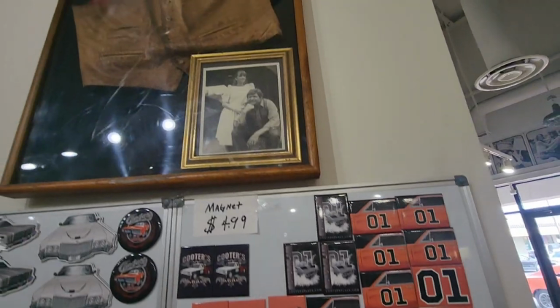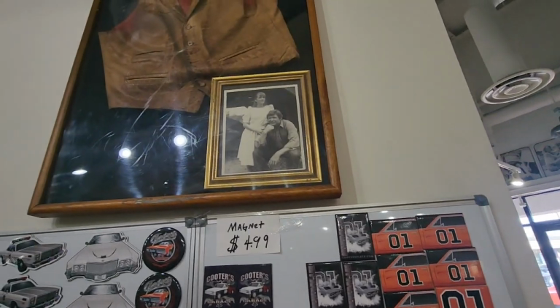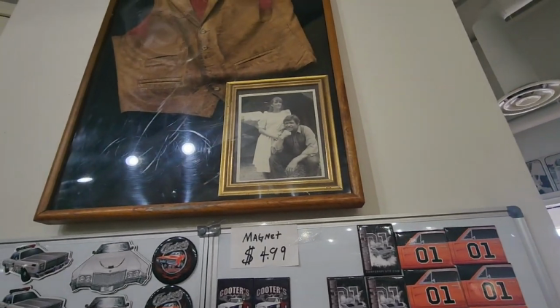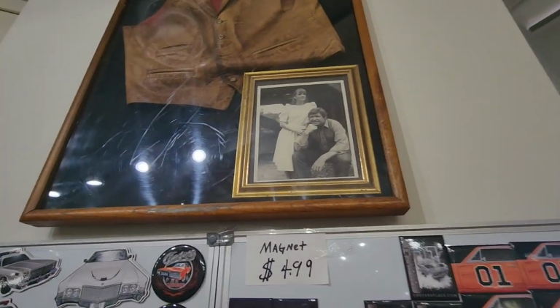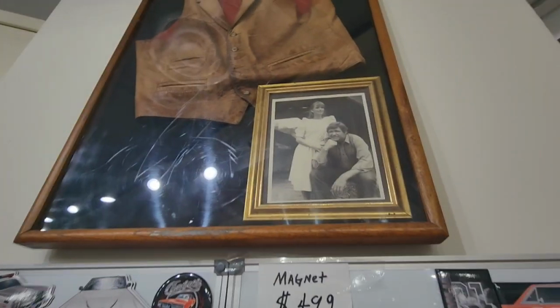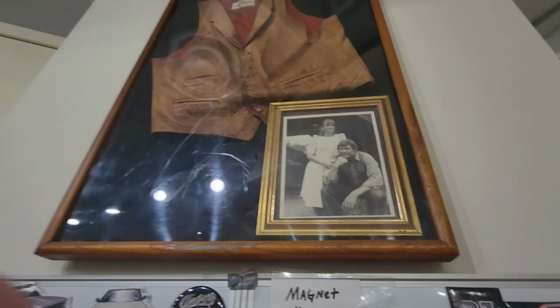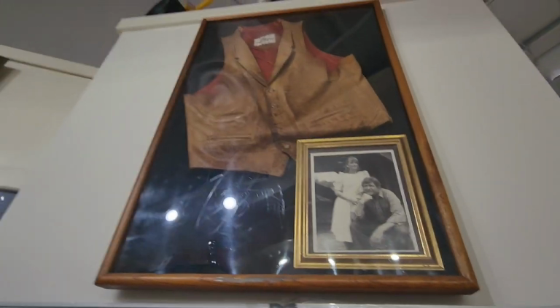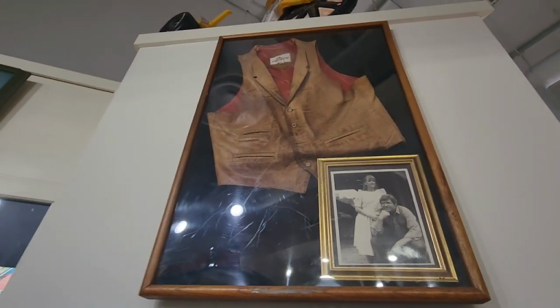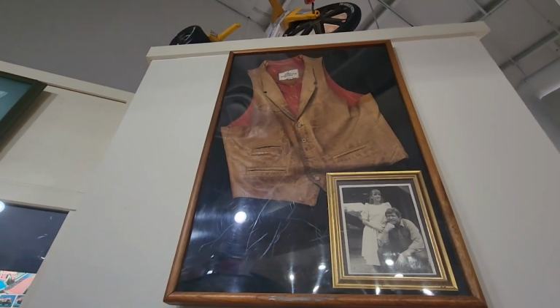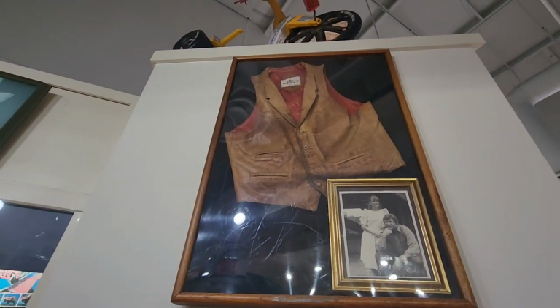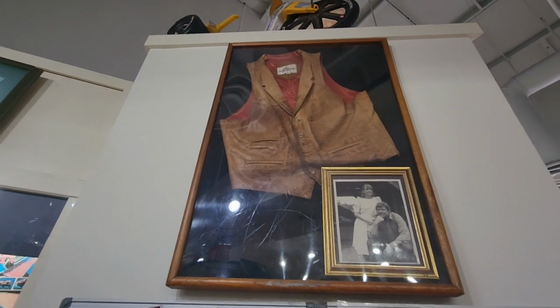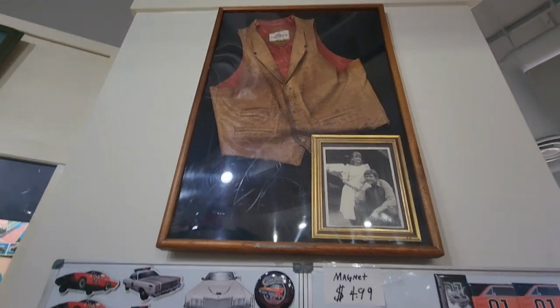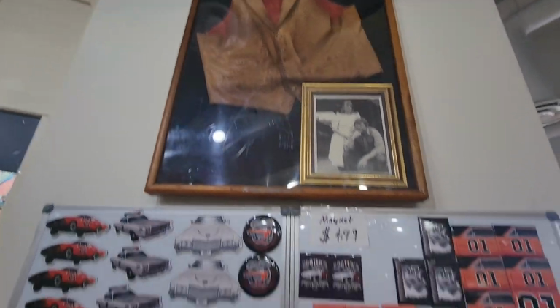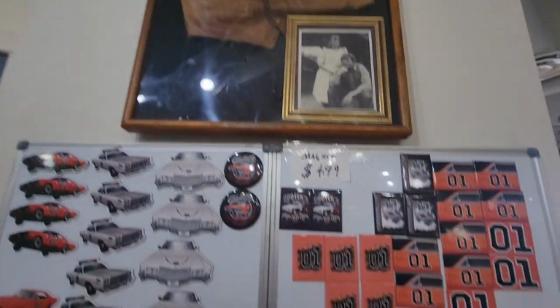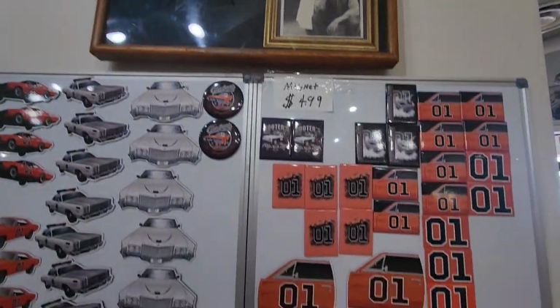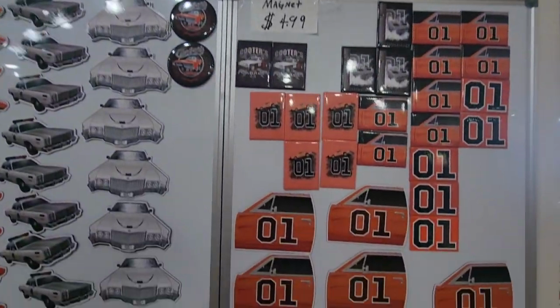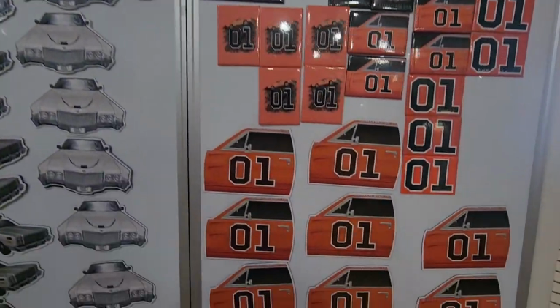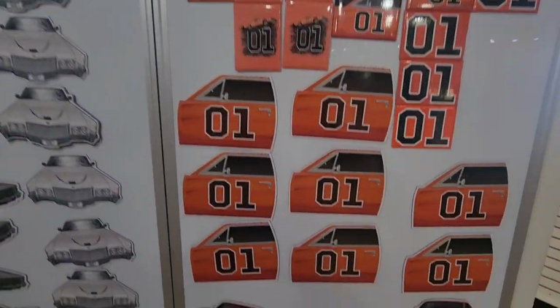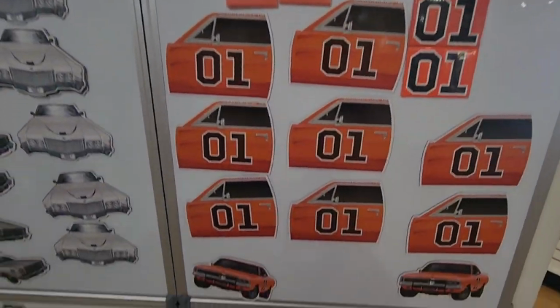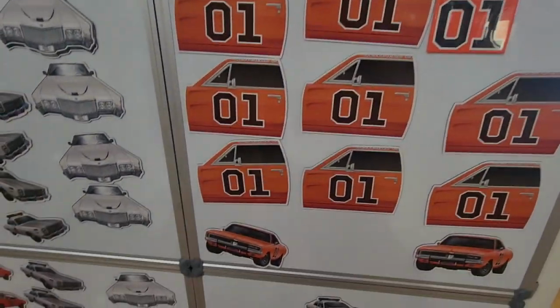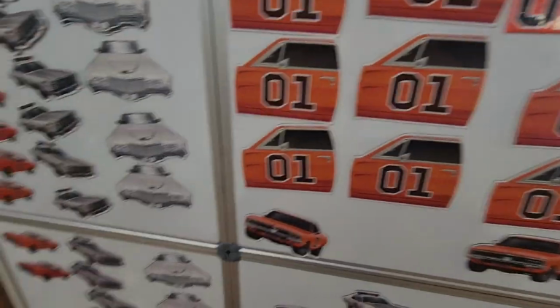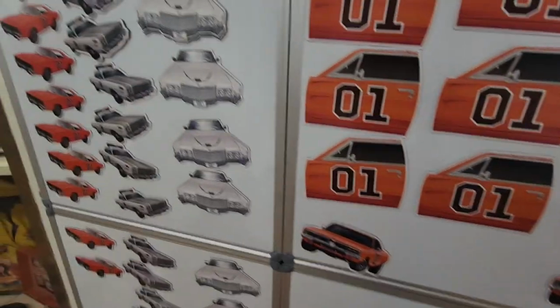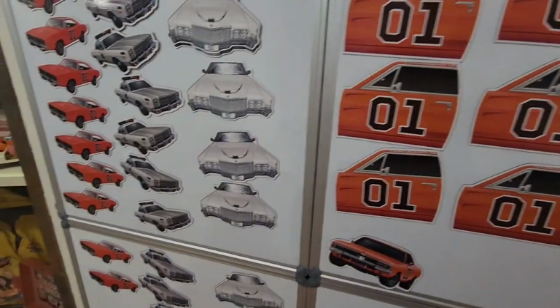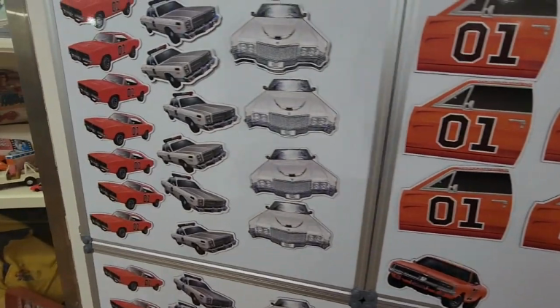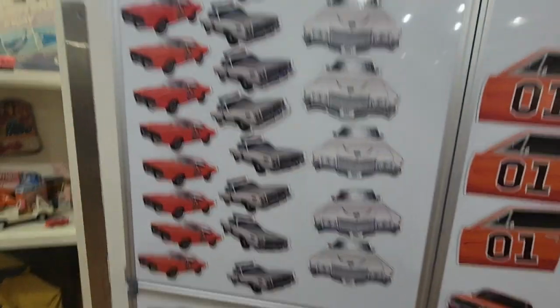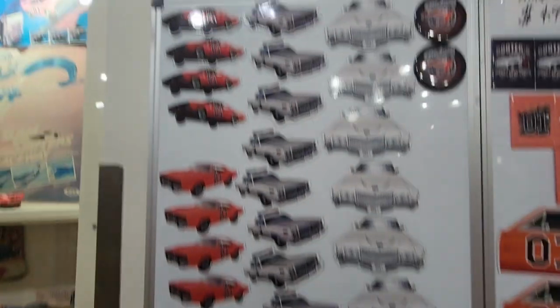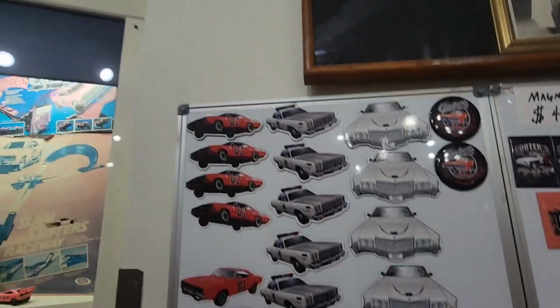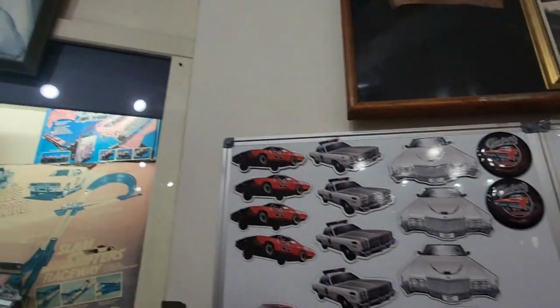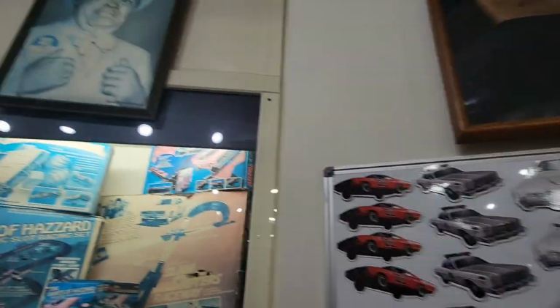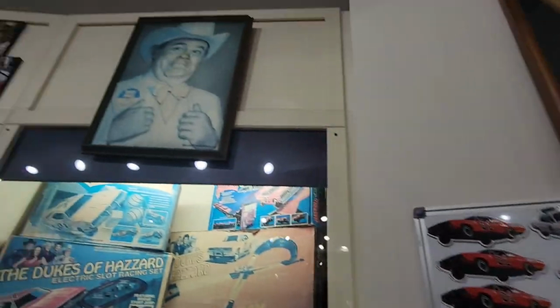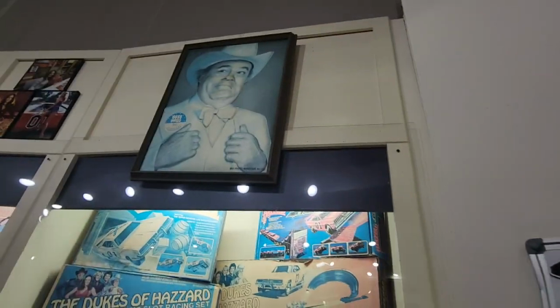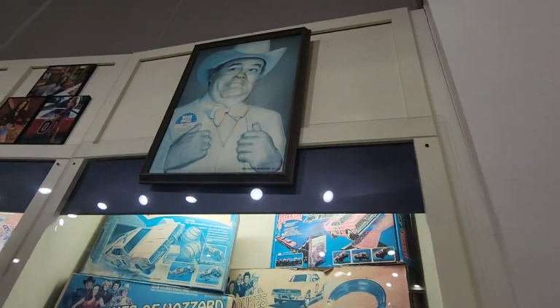You can see there's Cooter and his famous vest. And all these pins and magnets. Boss Hog.